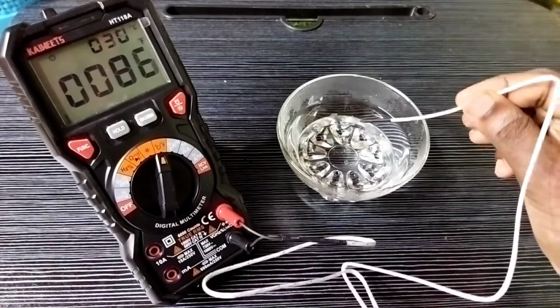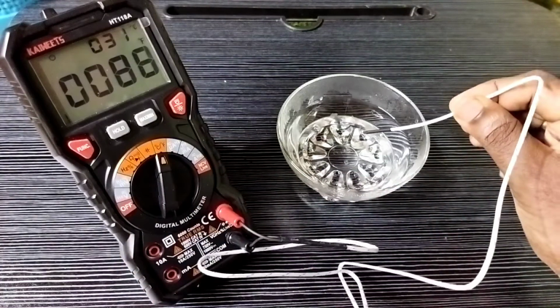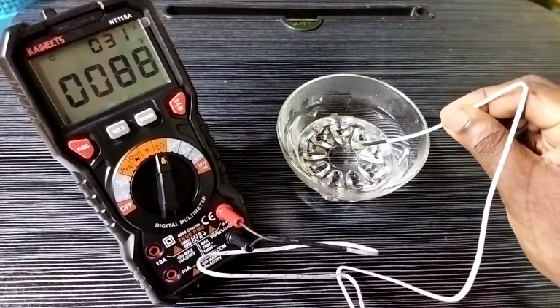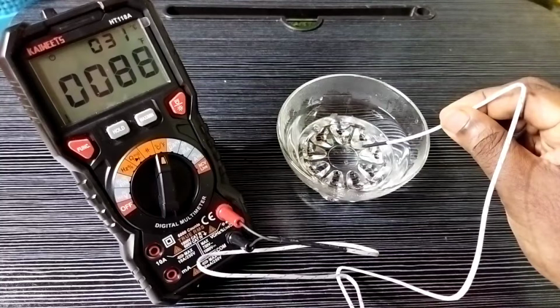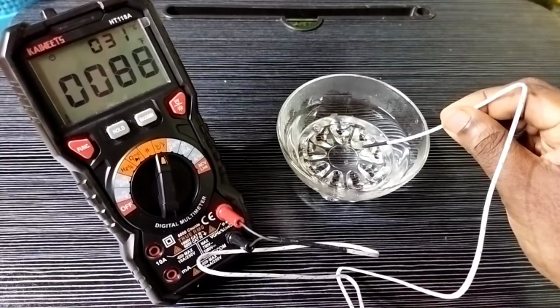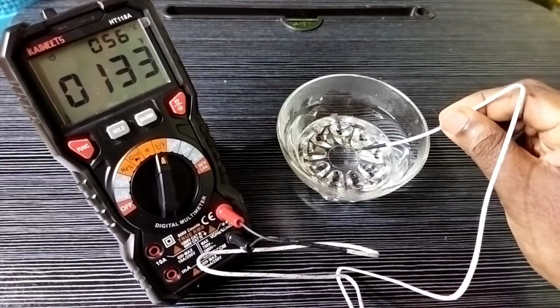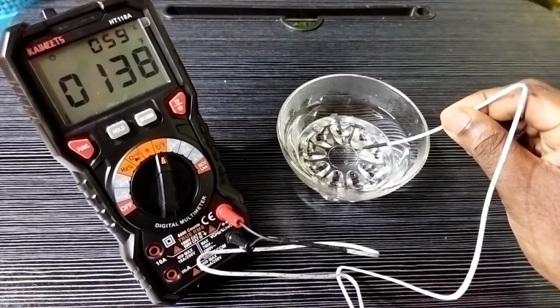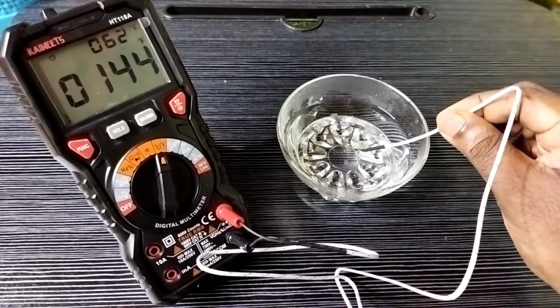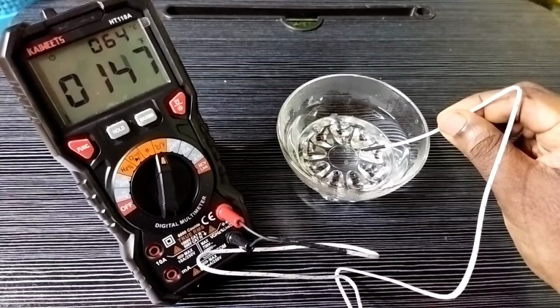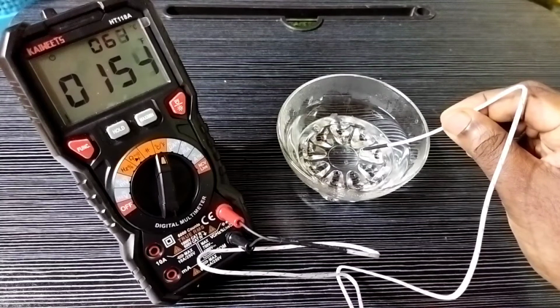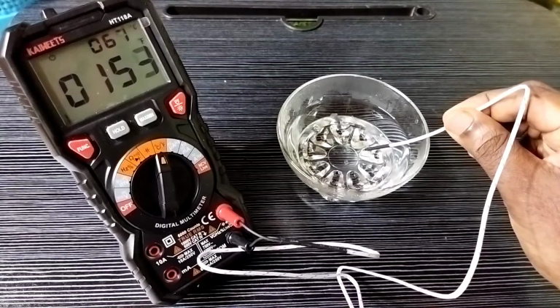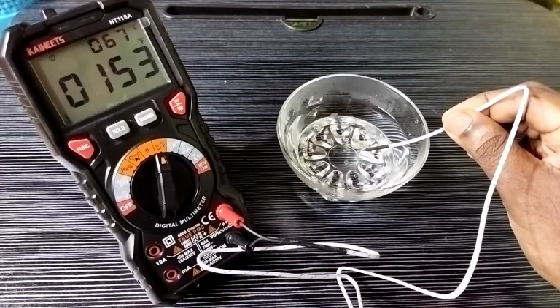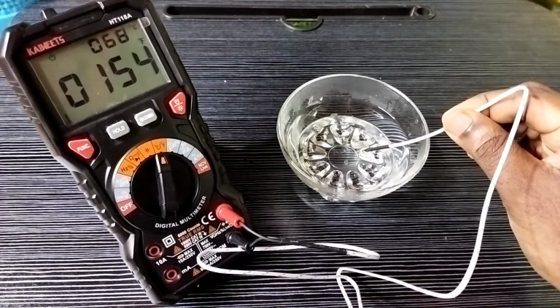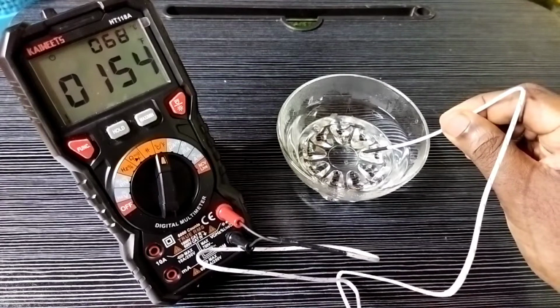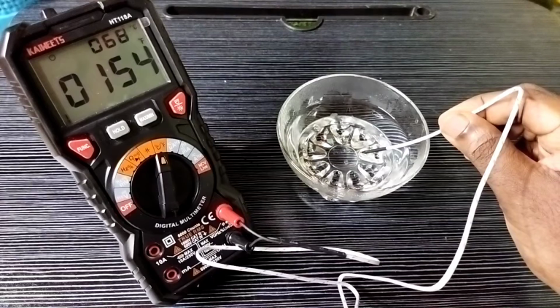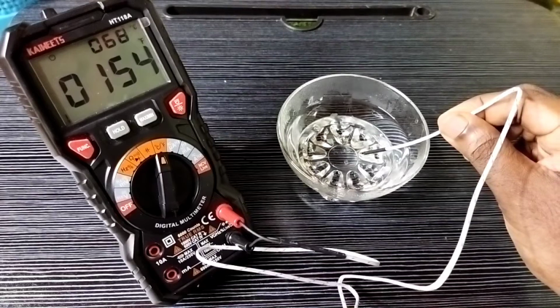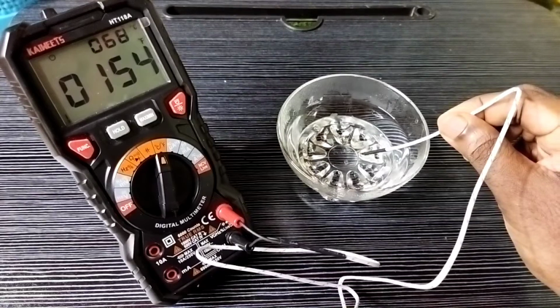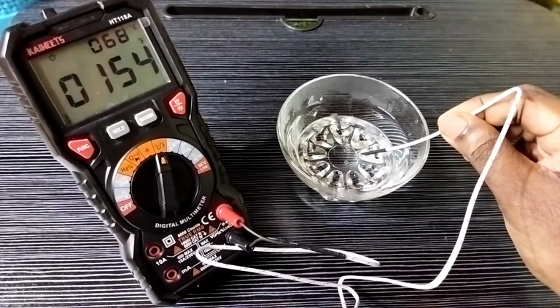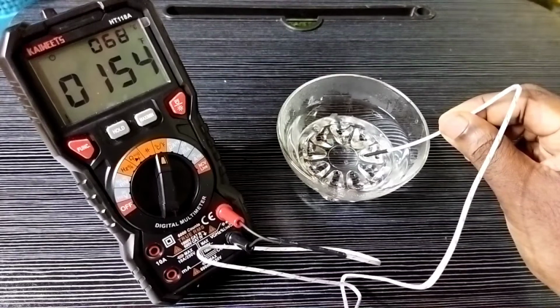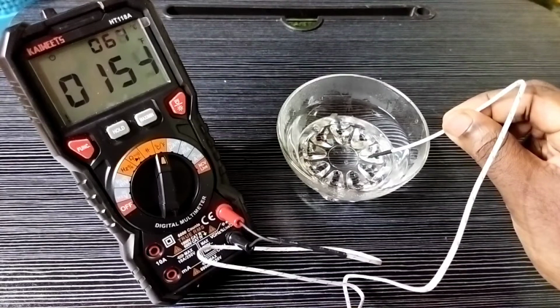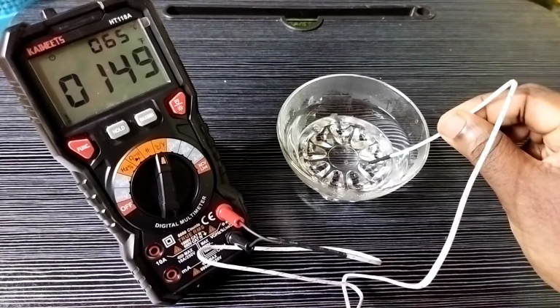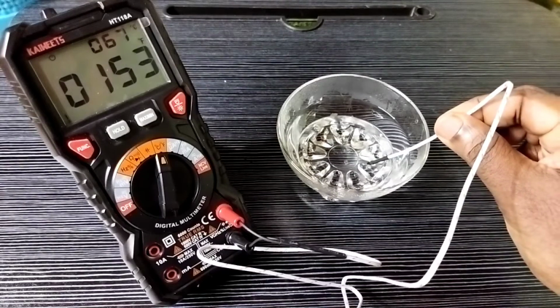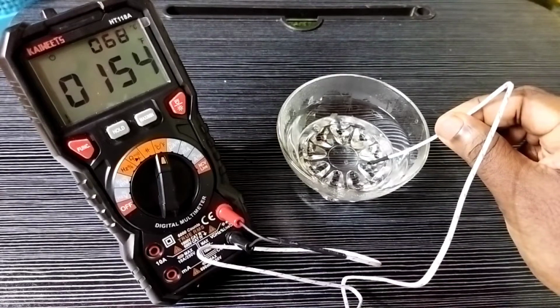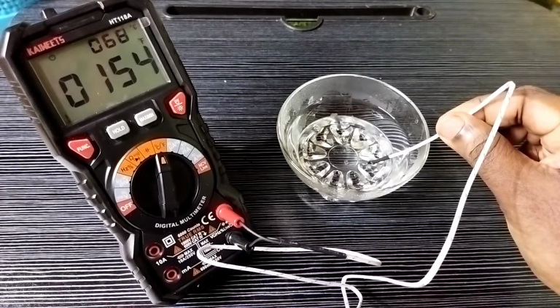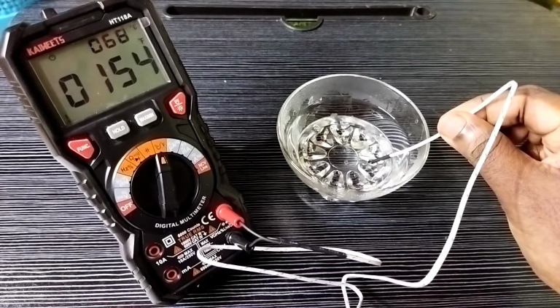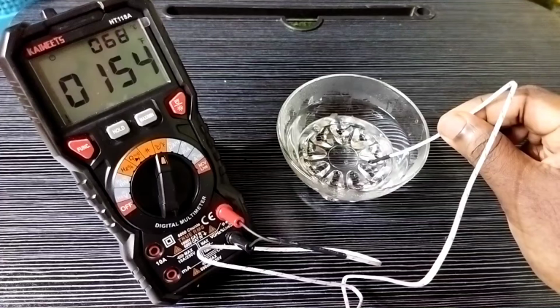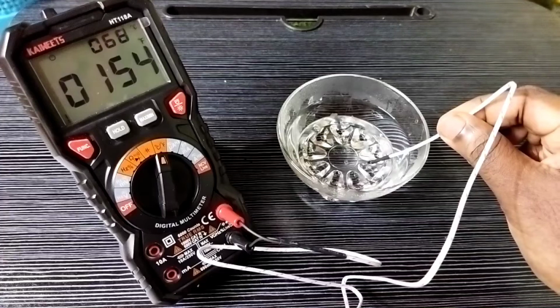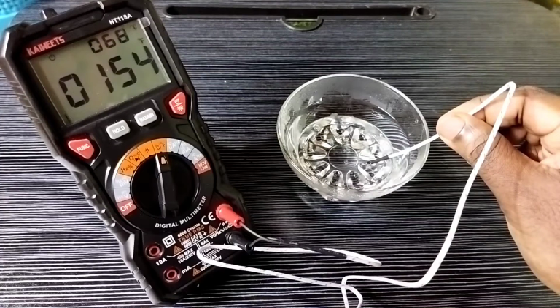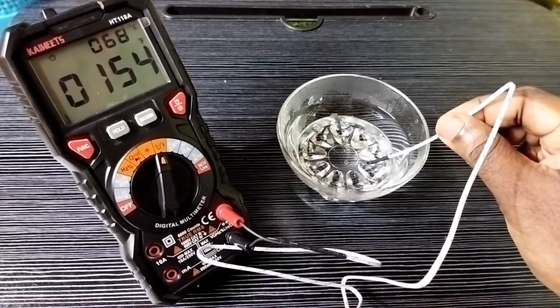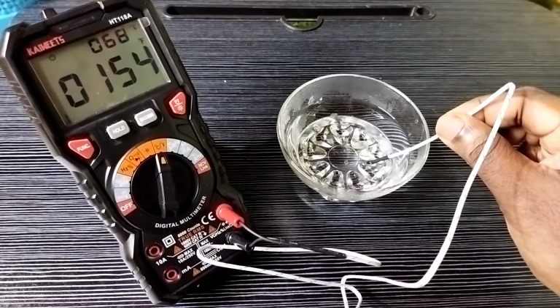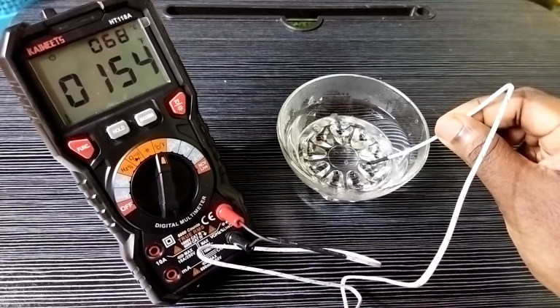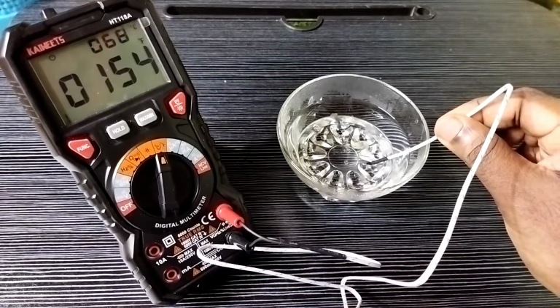Let me measure the temperature of this hot water. You can see the measurement in degree Celsius and degree Fahrenheit — it's showing 68 degree Celsius and 154 degree Fahrenheit.